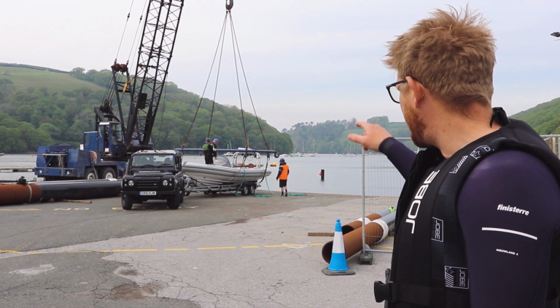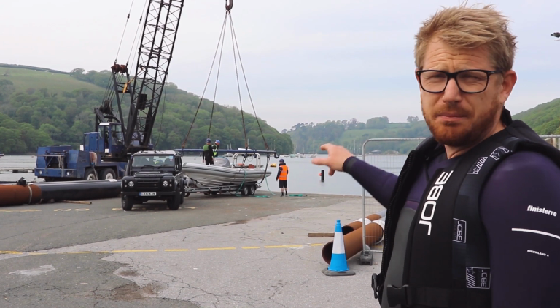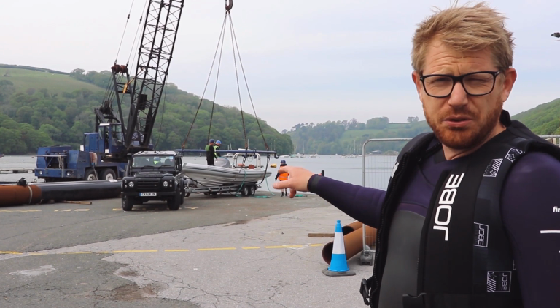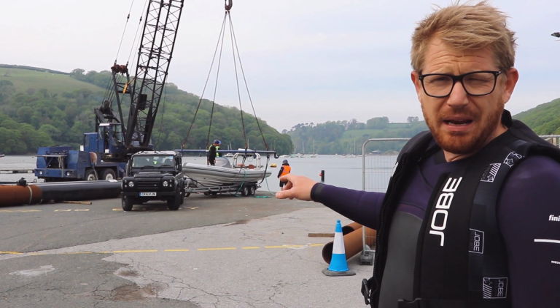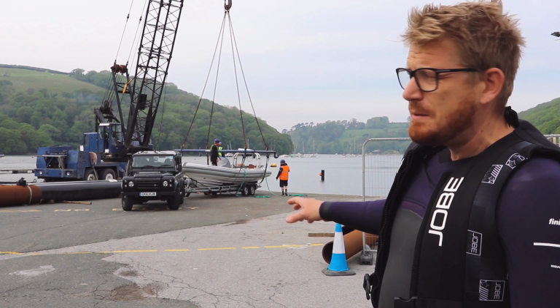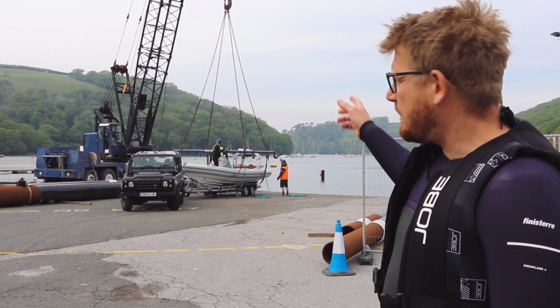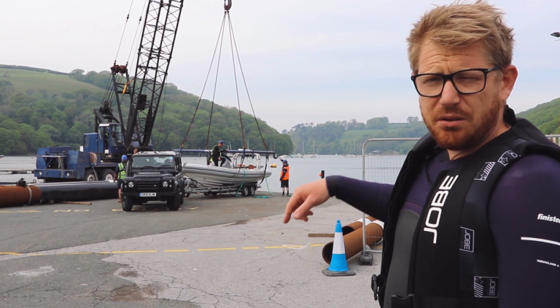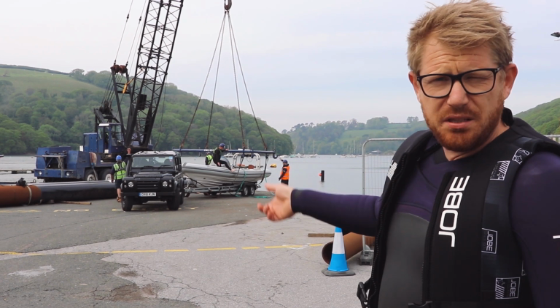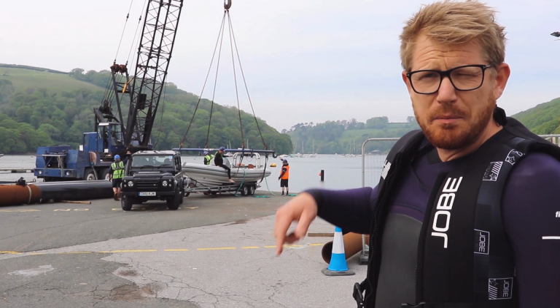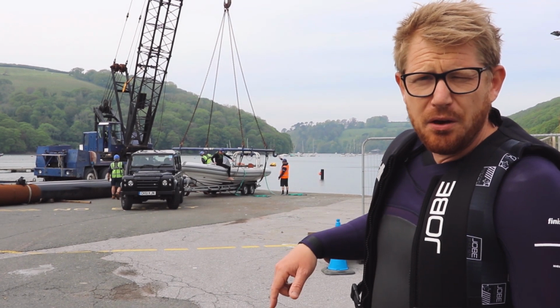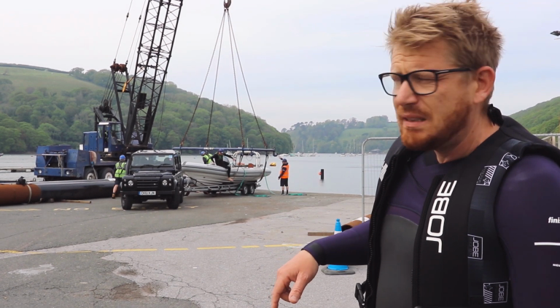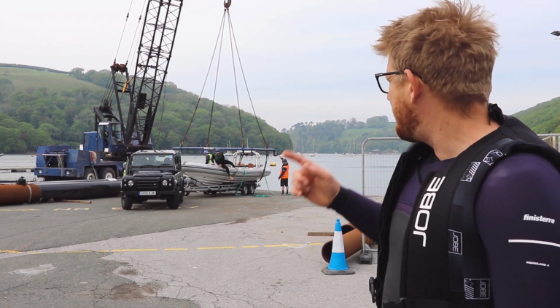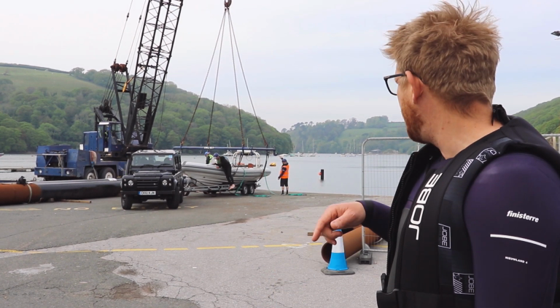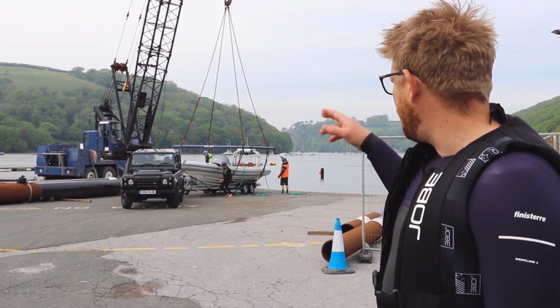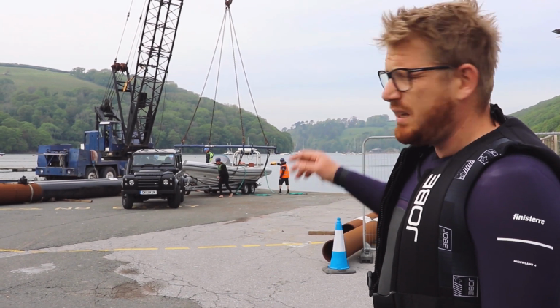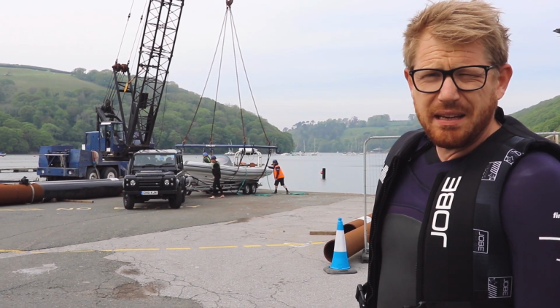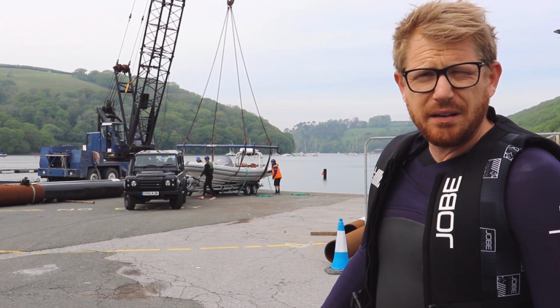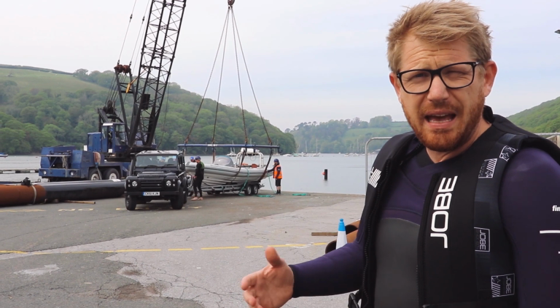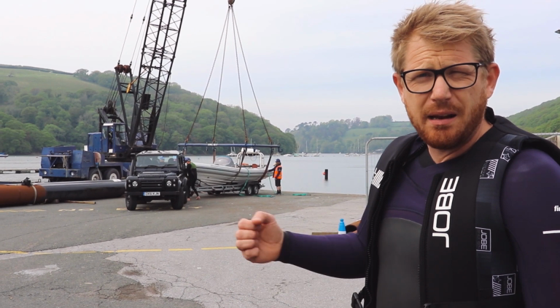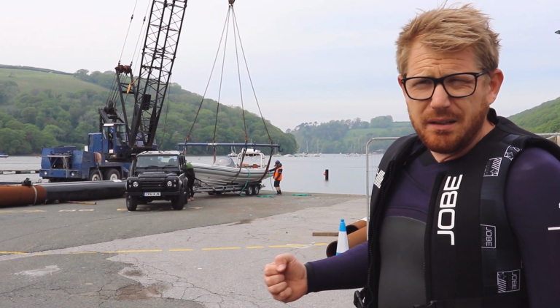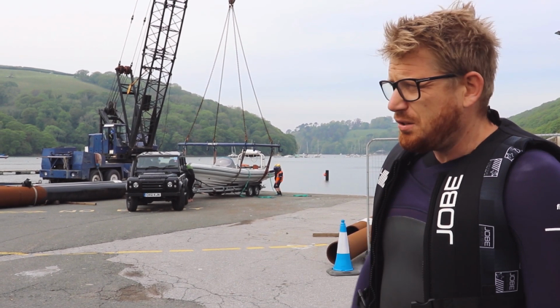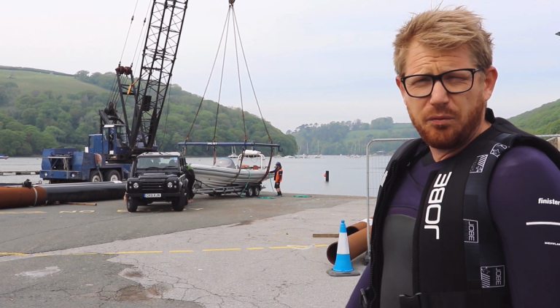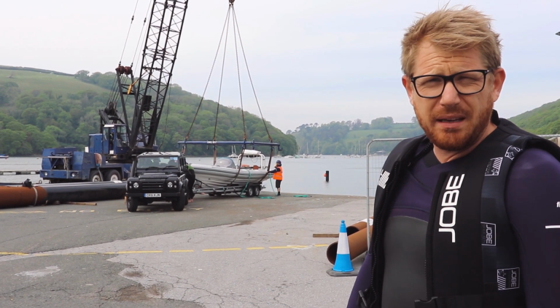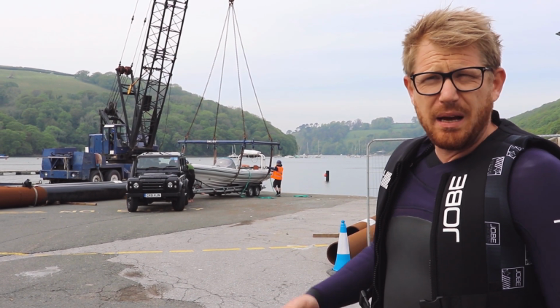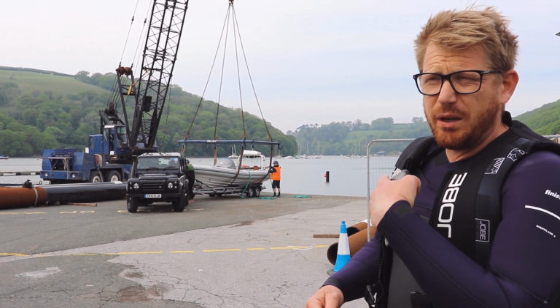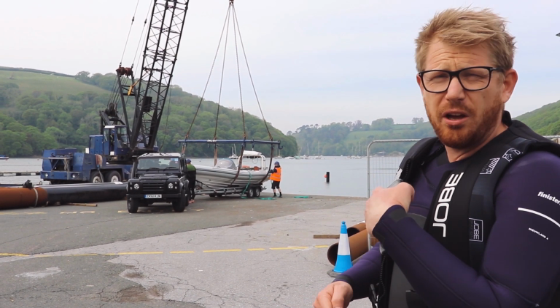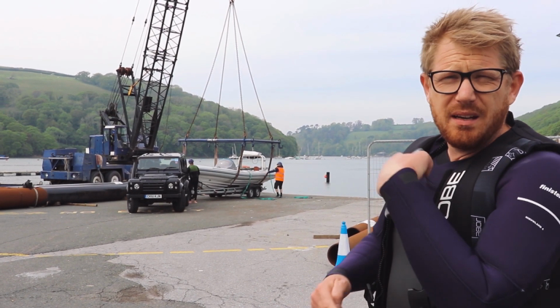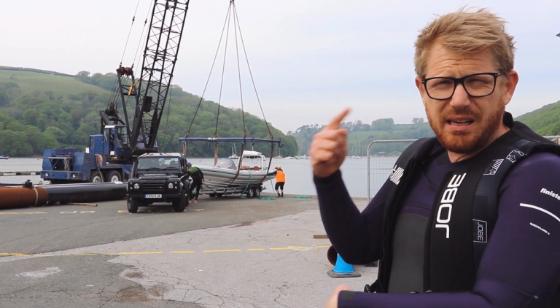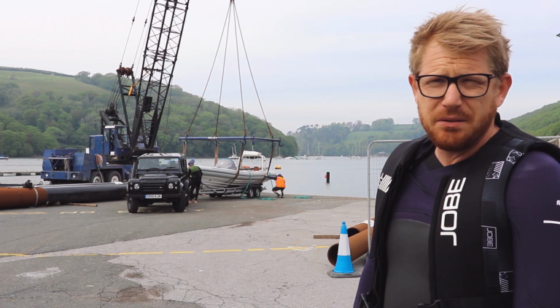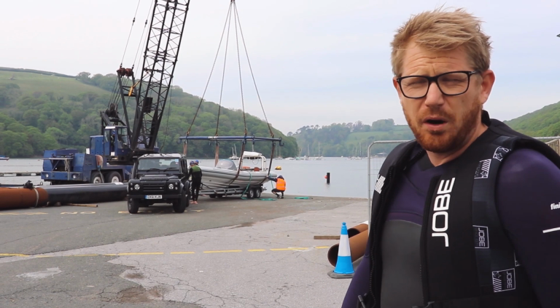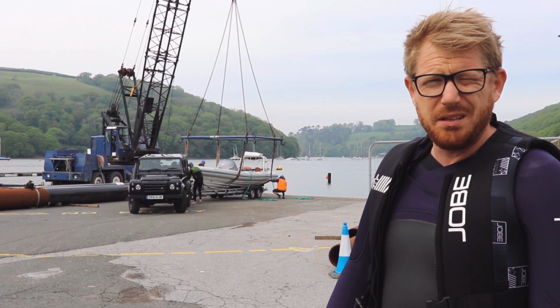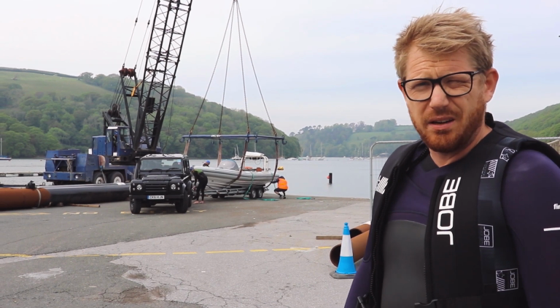We're just about to launch the boat now. Then we use the crane to flip the boat over, and then myself and our technical director are going to get in and use the self-righting mechanism. We're going to time it and see if the boat self-rights with the new design.